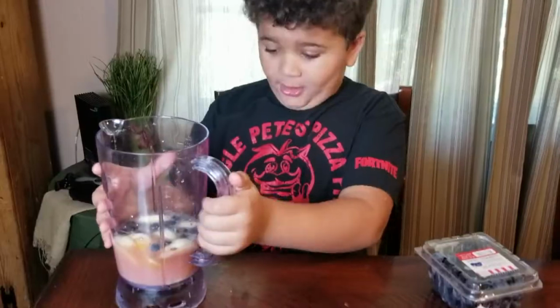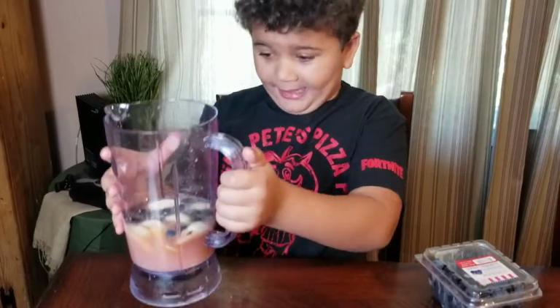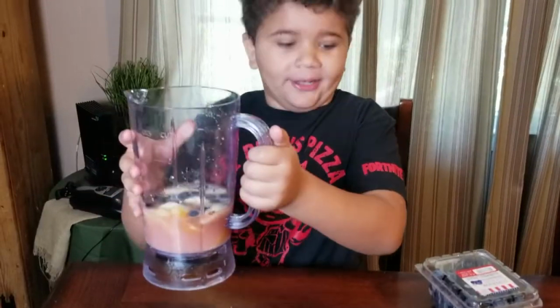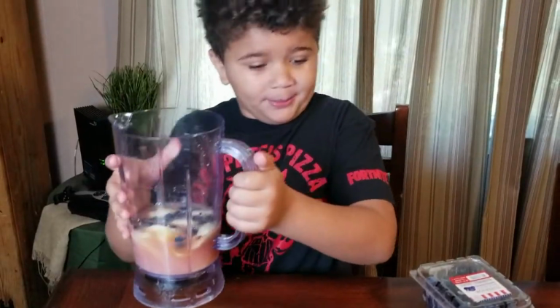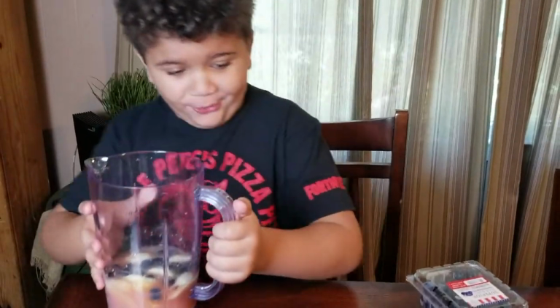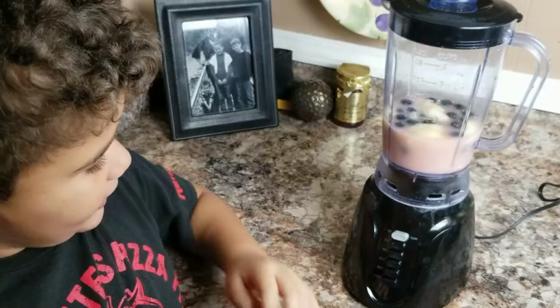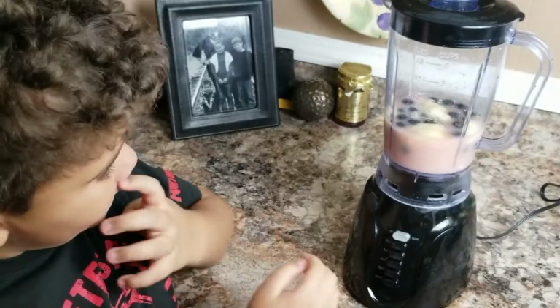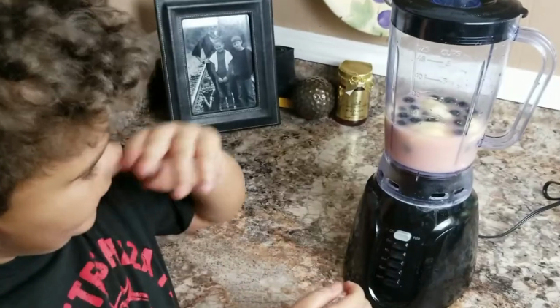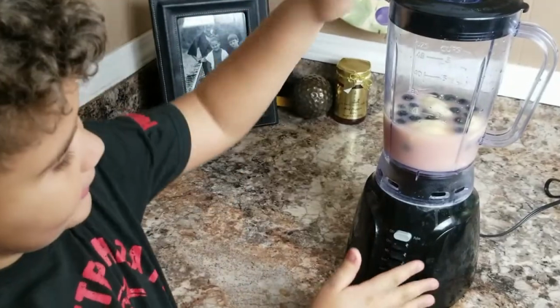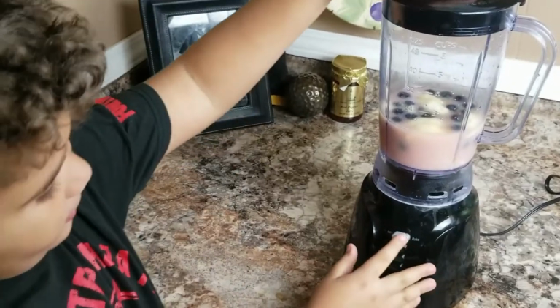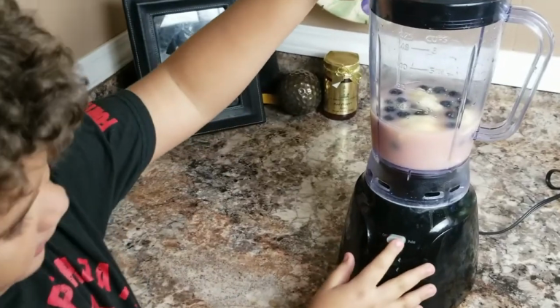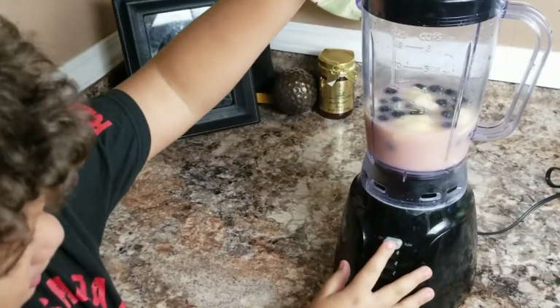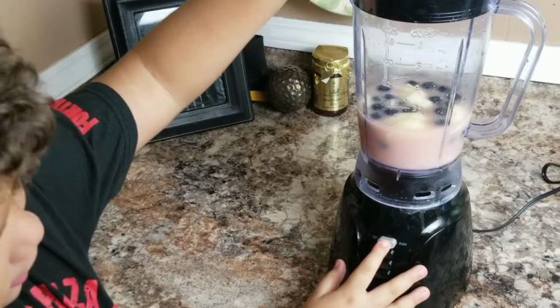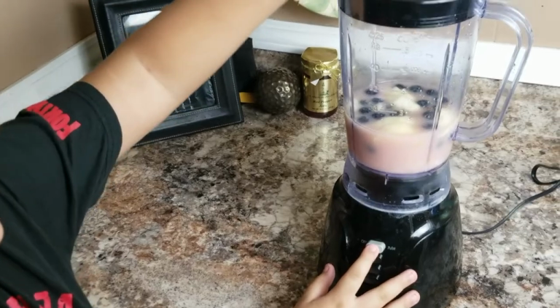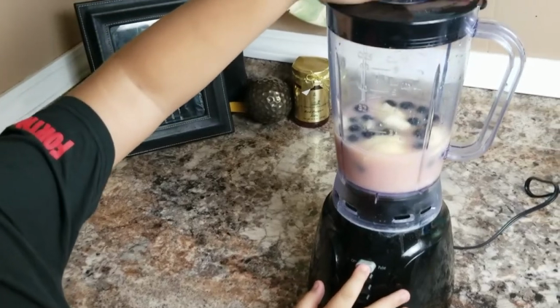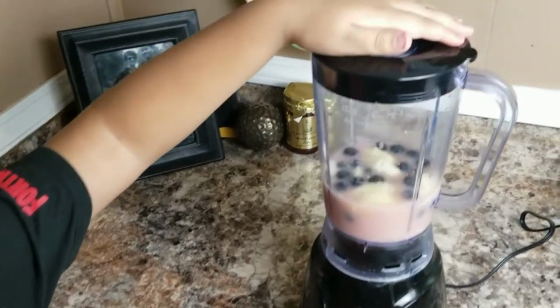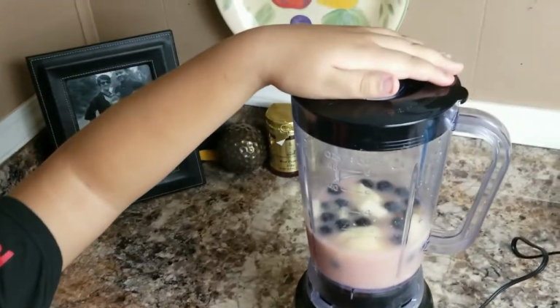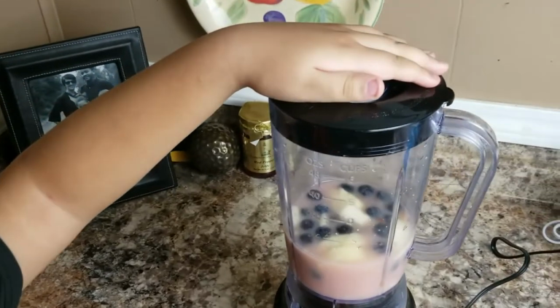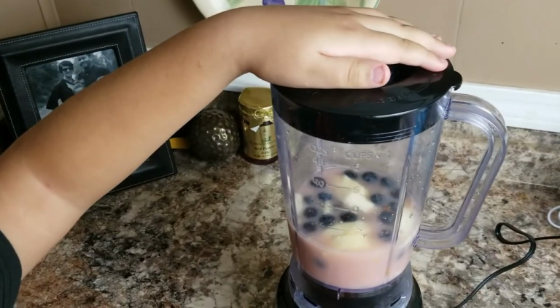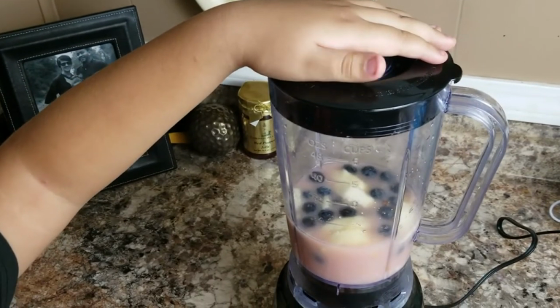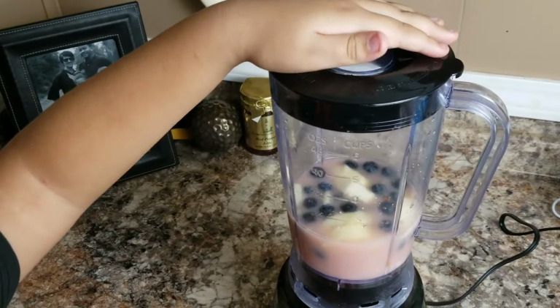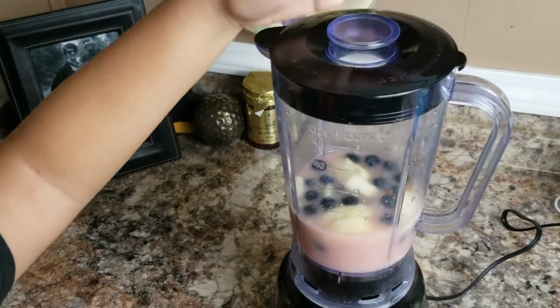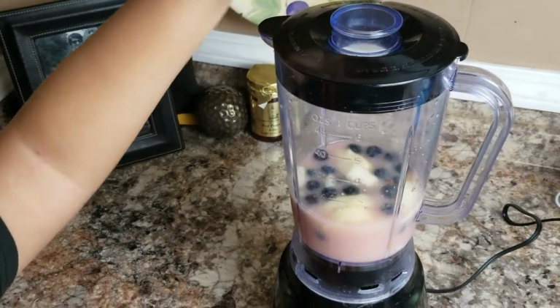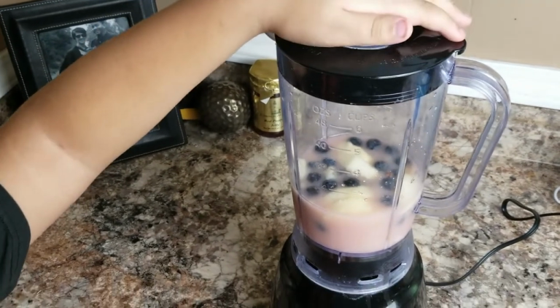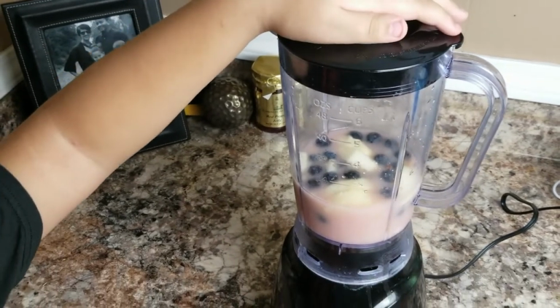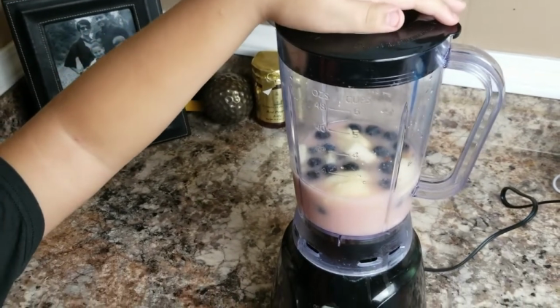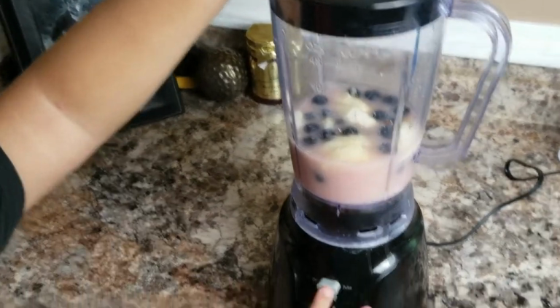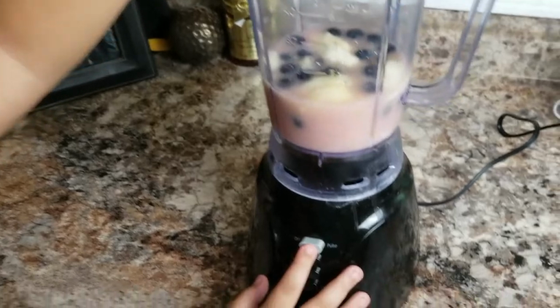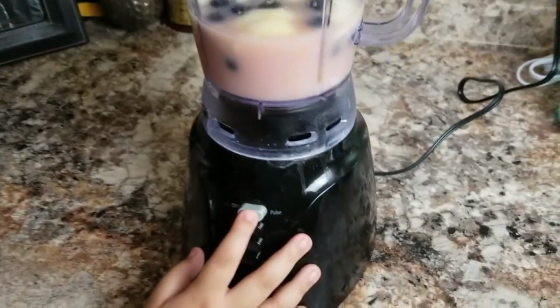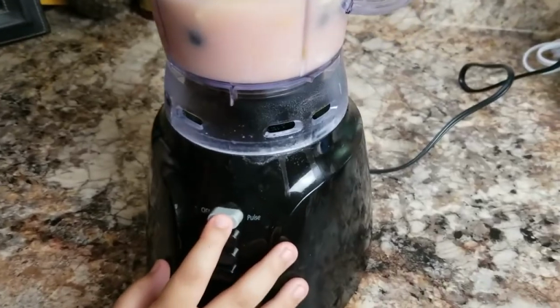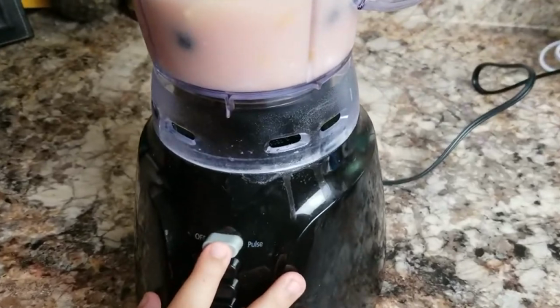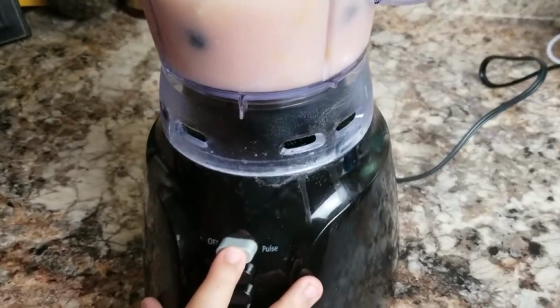Okay, now to the blender. When you blend it, you want to hold your hand on top of it so it won't come out when you blend it. Let's blend it.